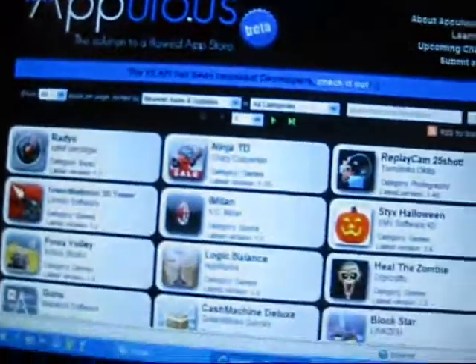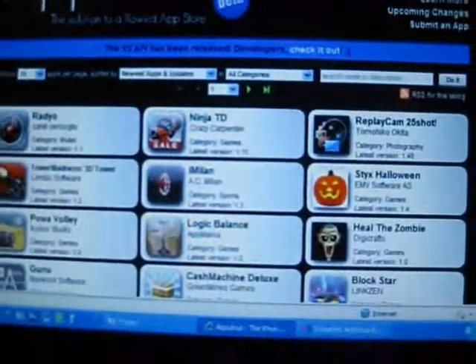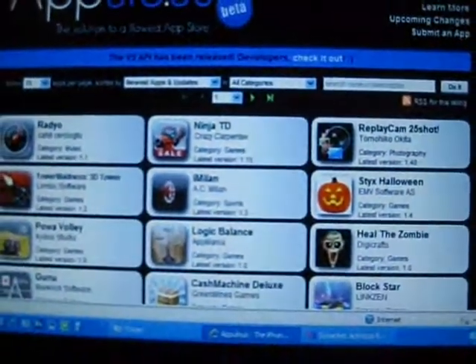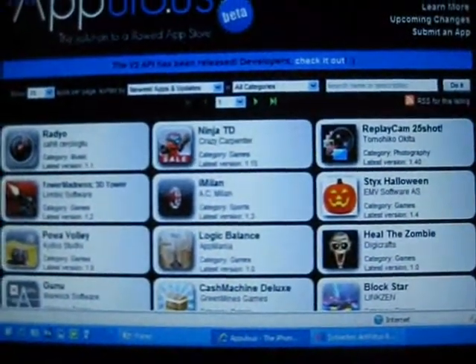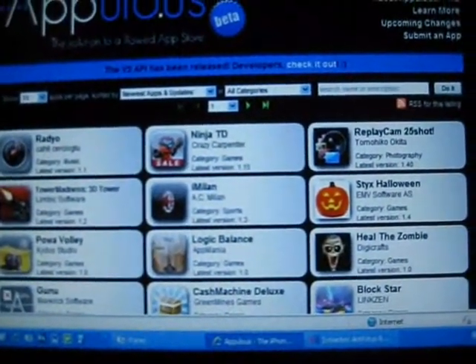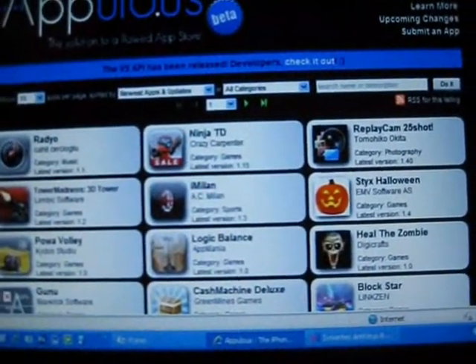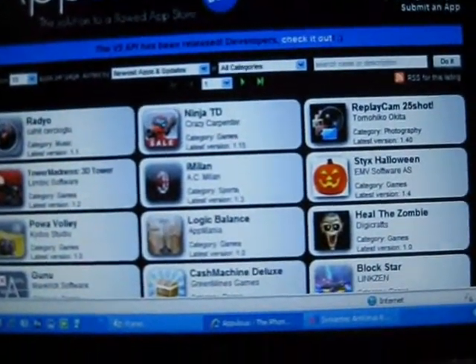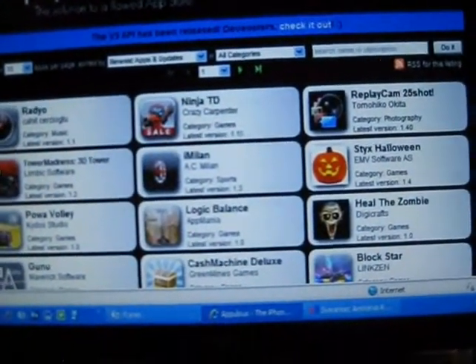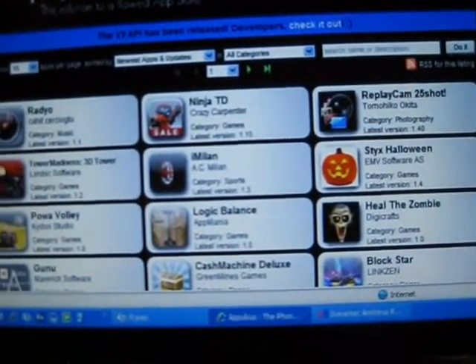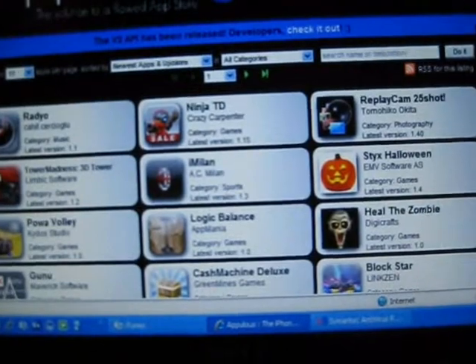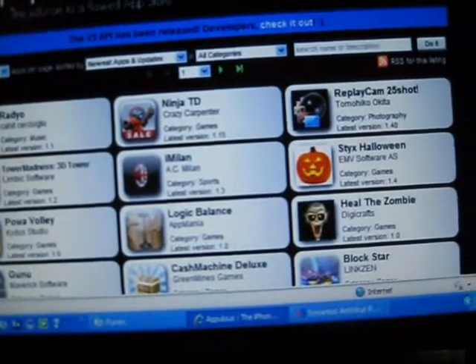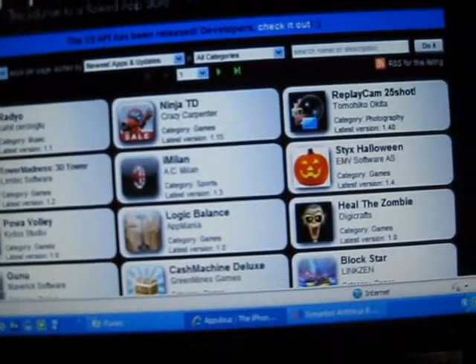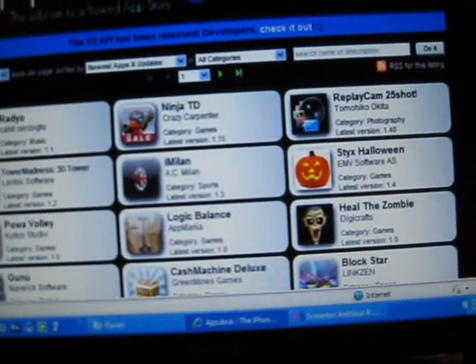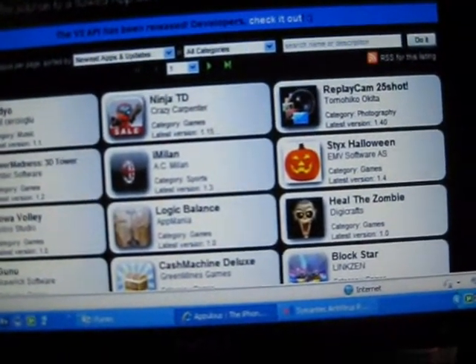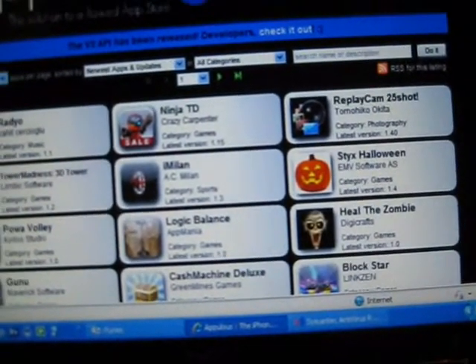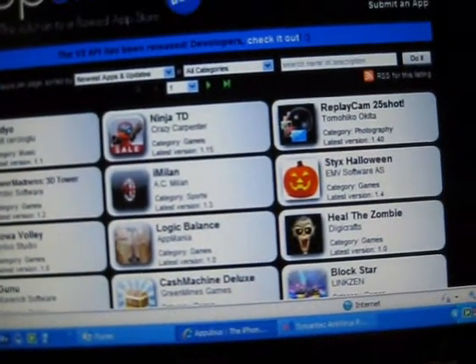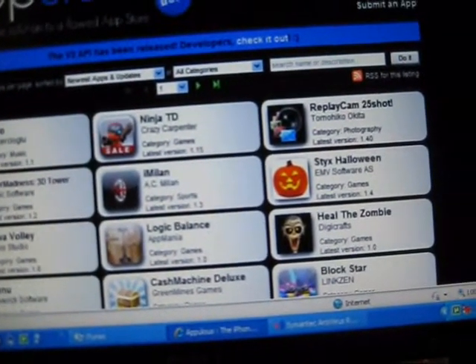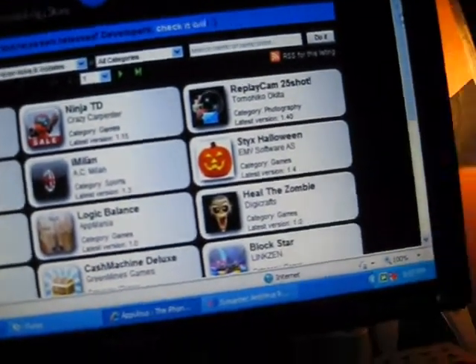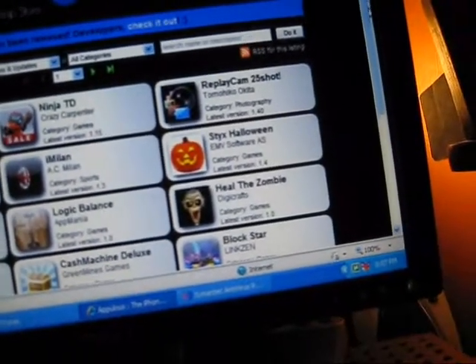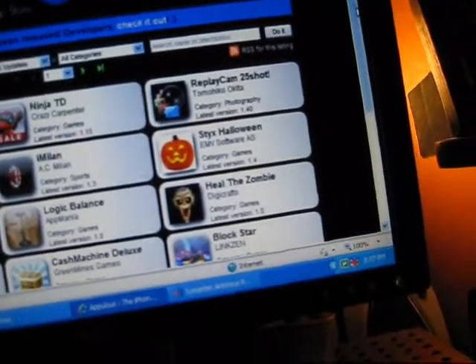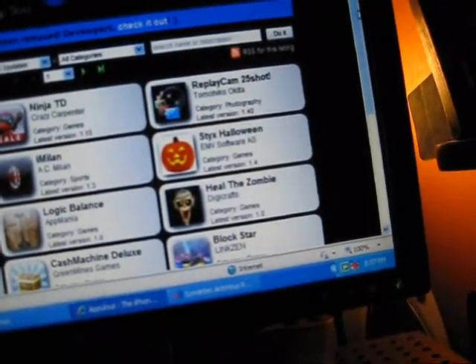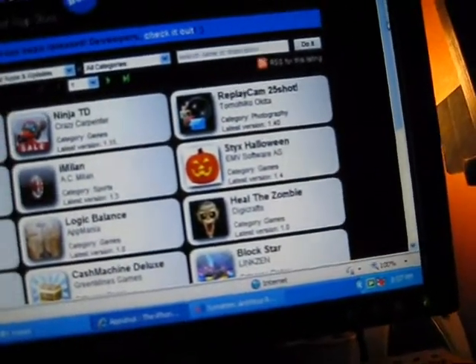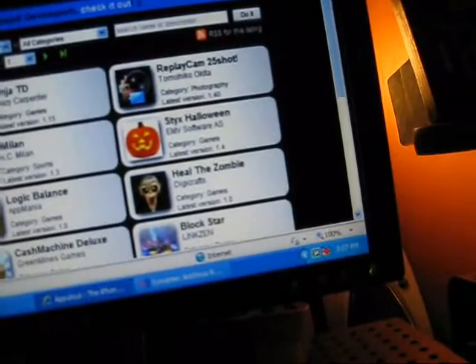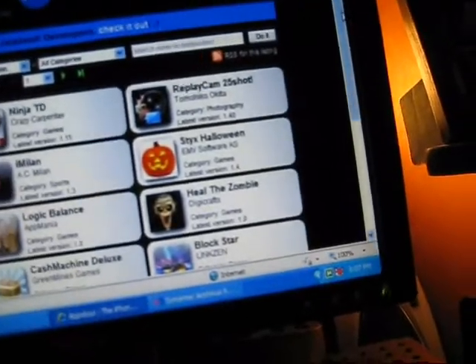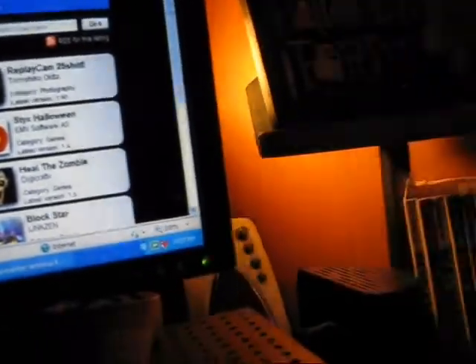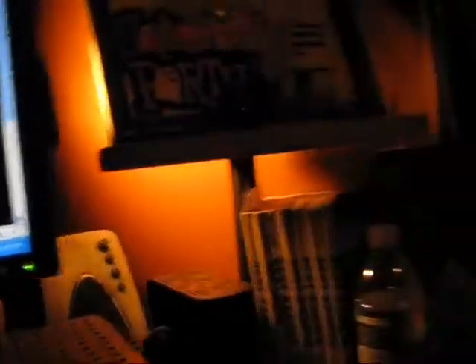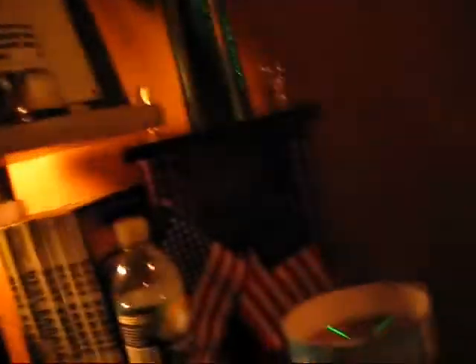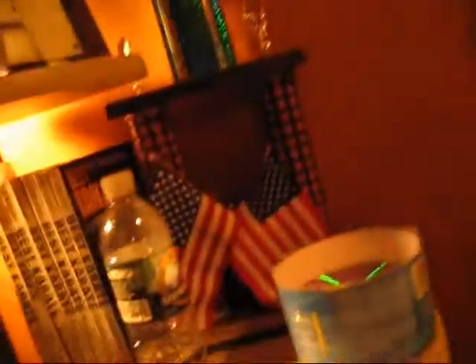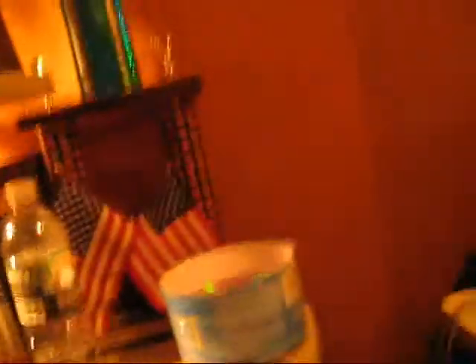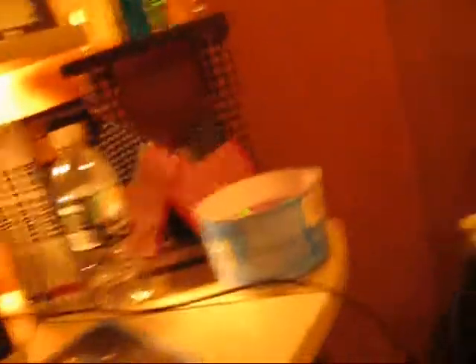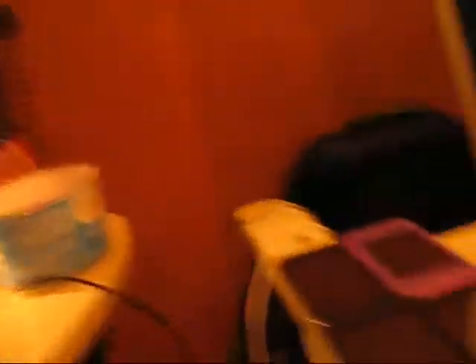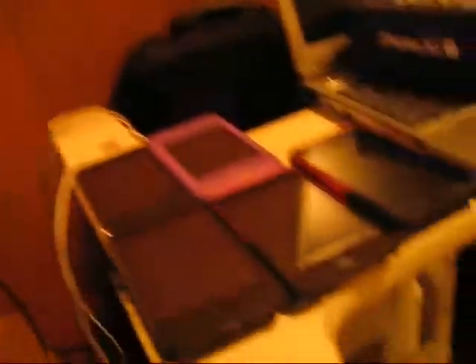And then there's a cool website to get all the applications you could ever want. Everything that comes out gets posted here eventually. Sometimes you can get them the same day, sometimes it takes about a day or two.